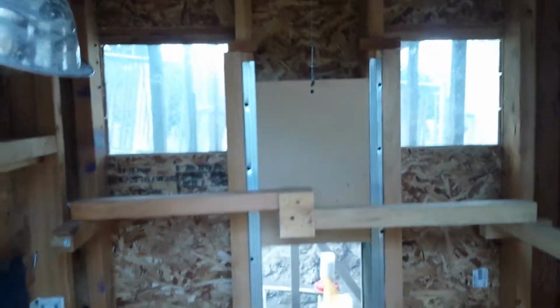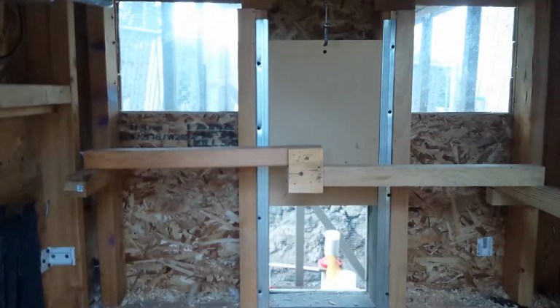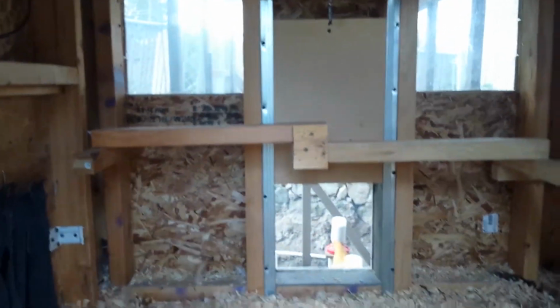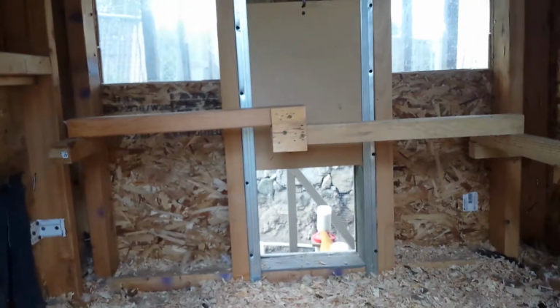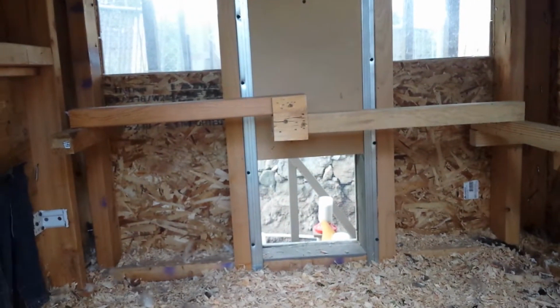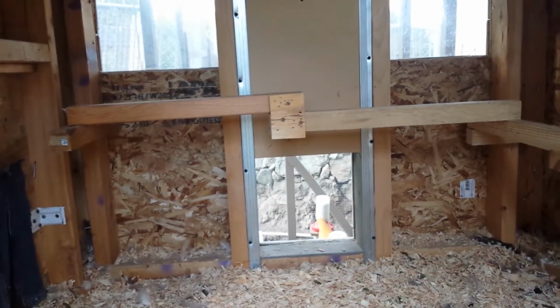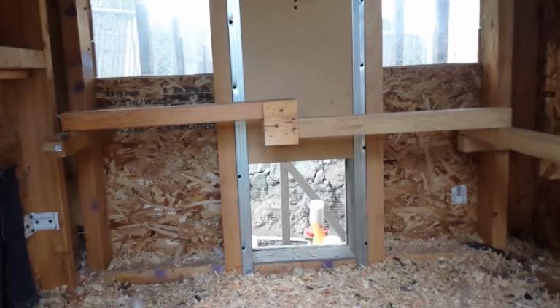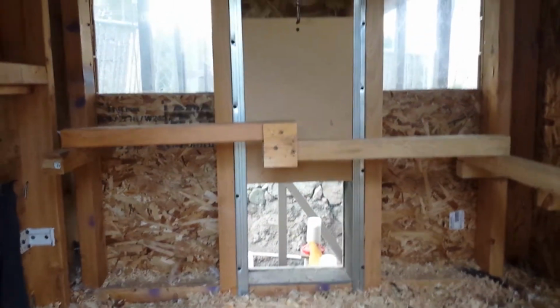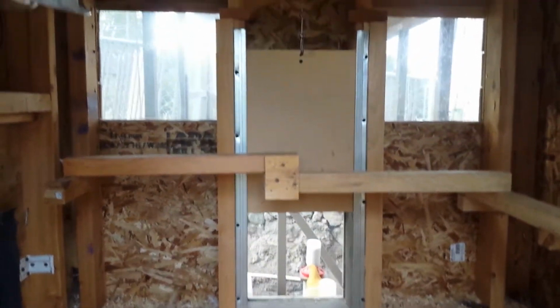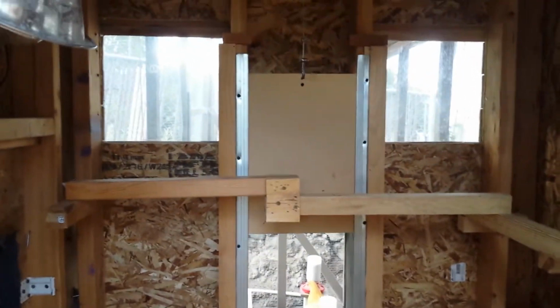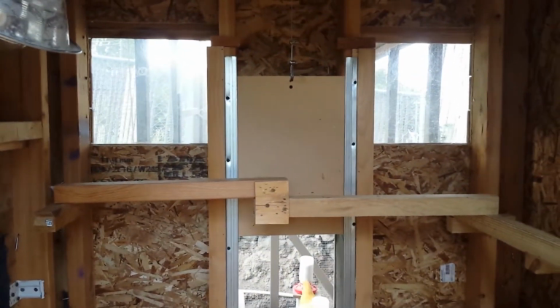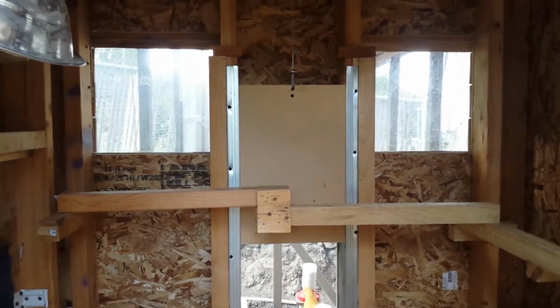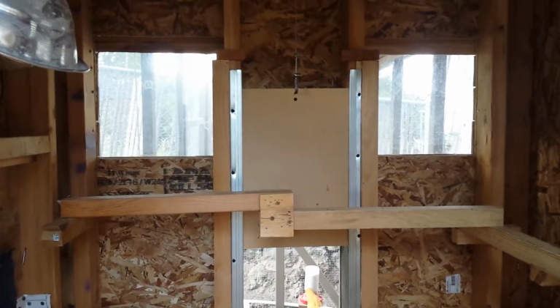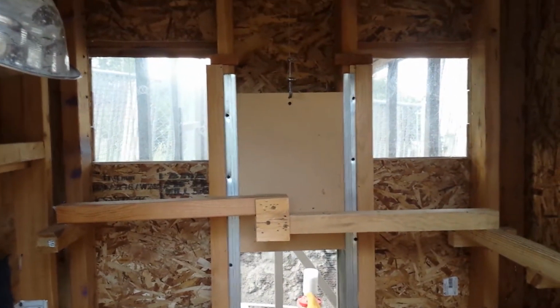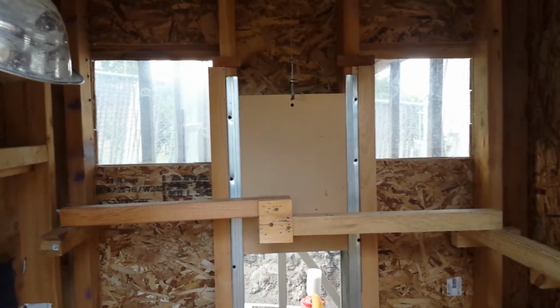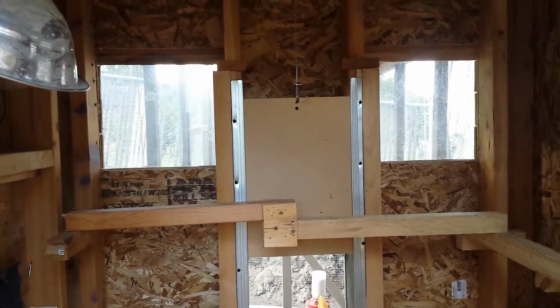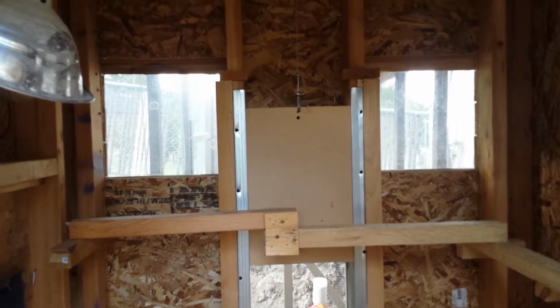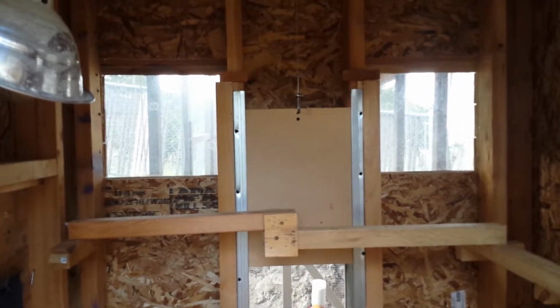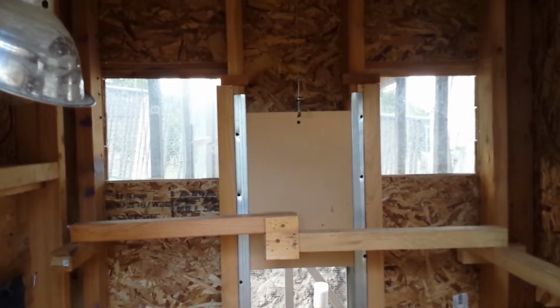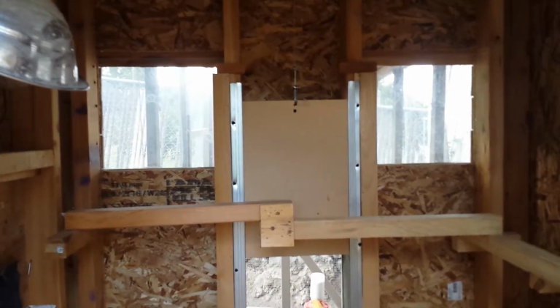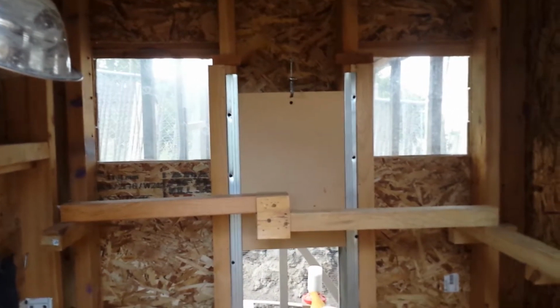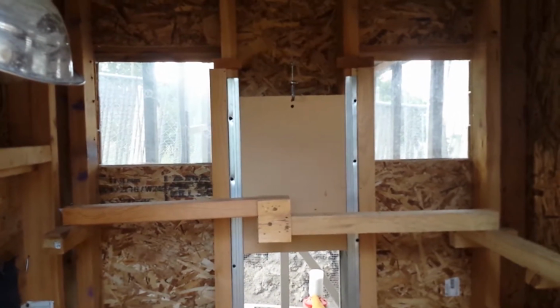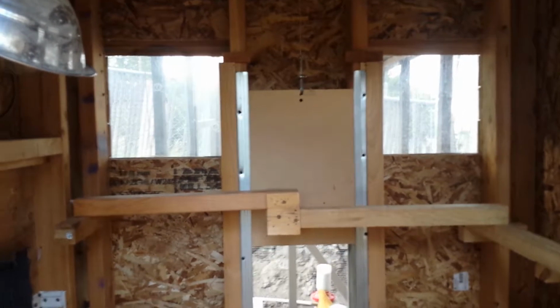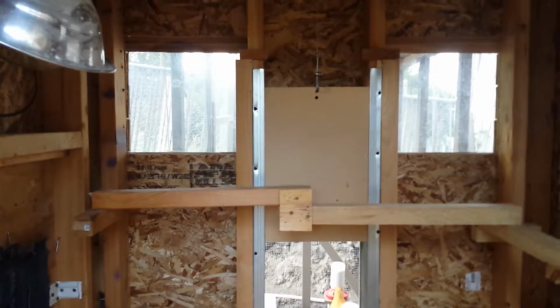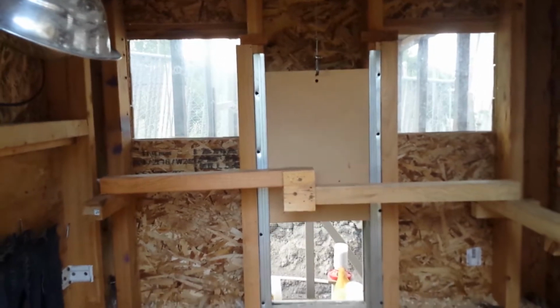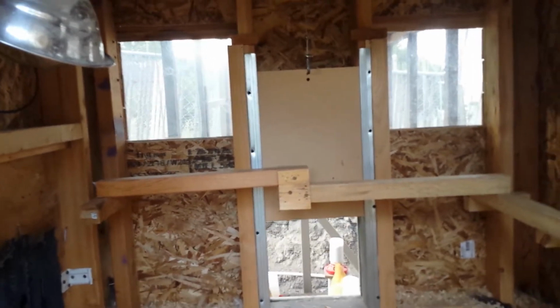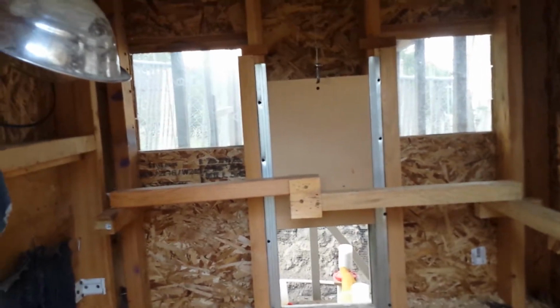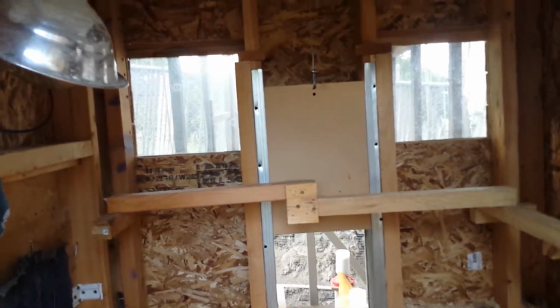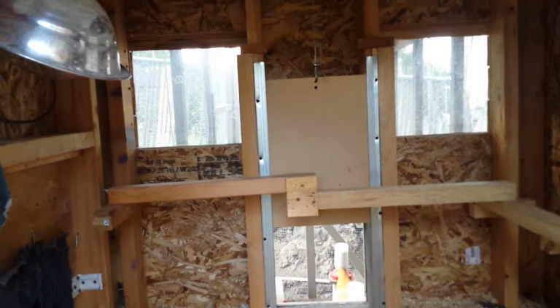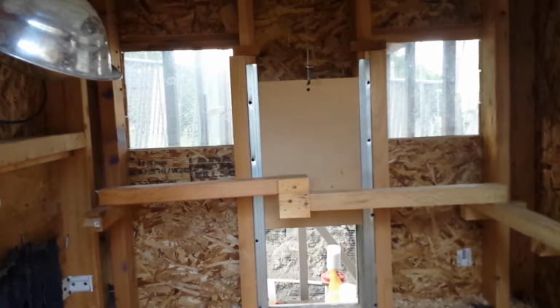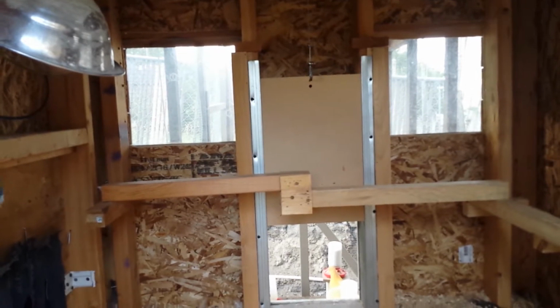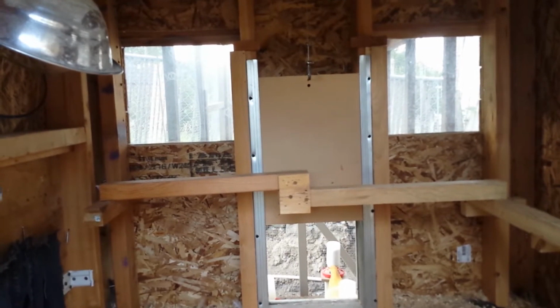I also did the same thing on my door, so this chicken door is connected to a pulley and you can just open and close it without having to go into the run. Happy, happy, happy chickens!